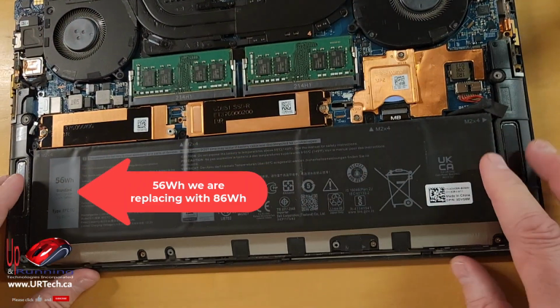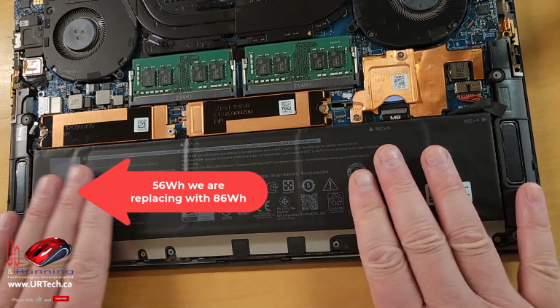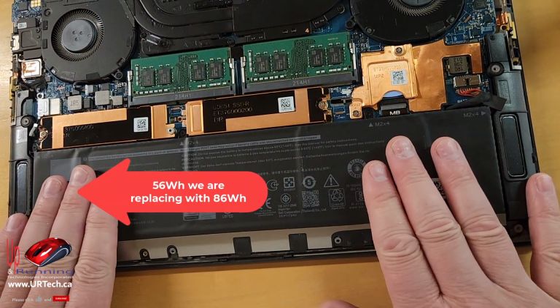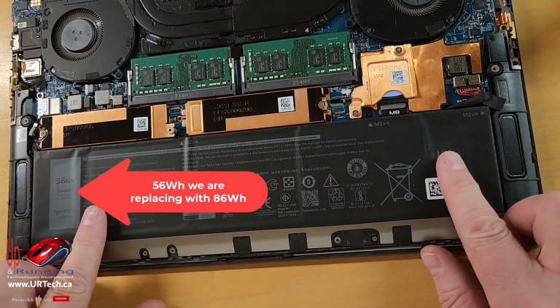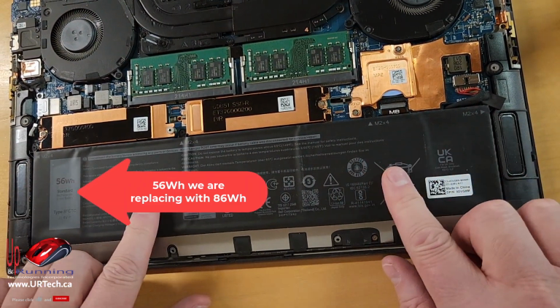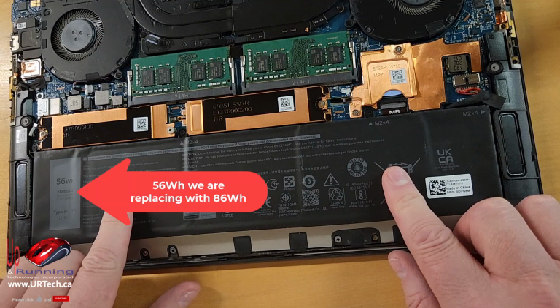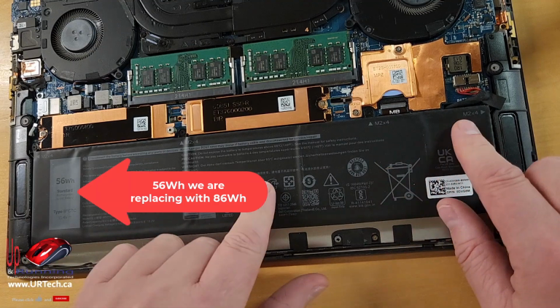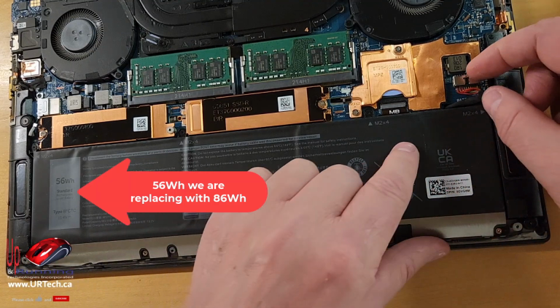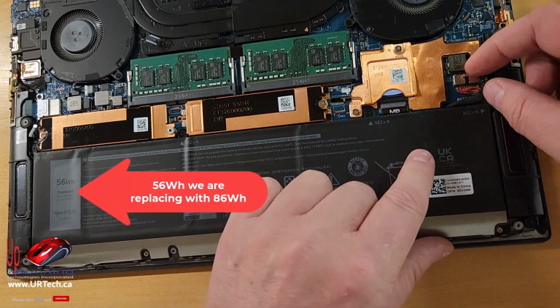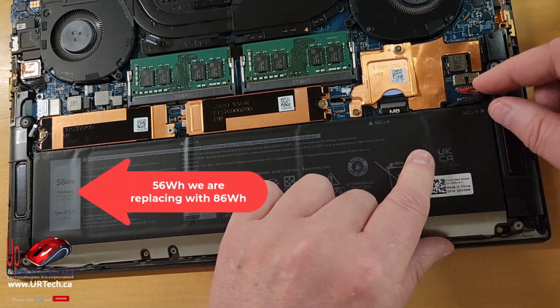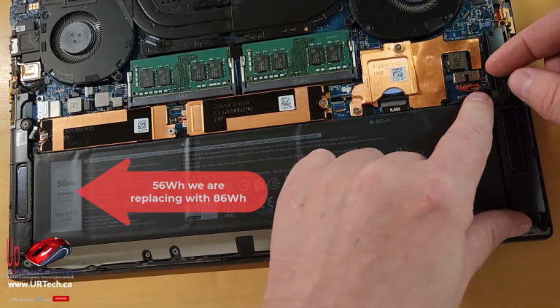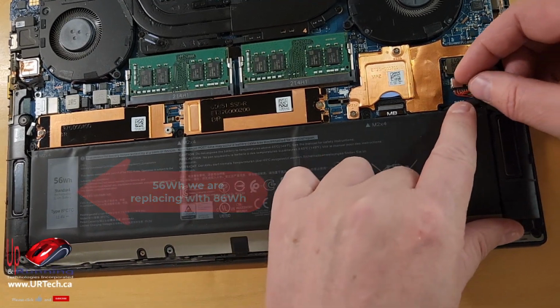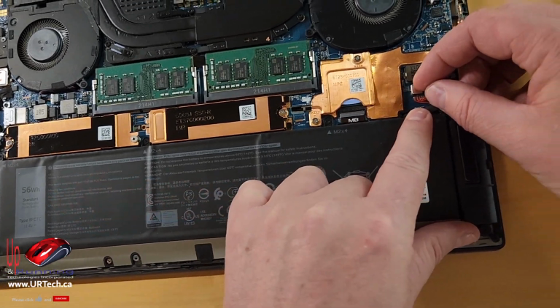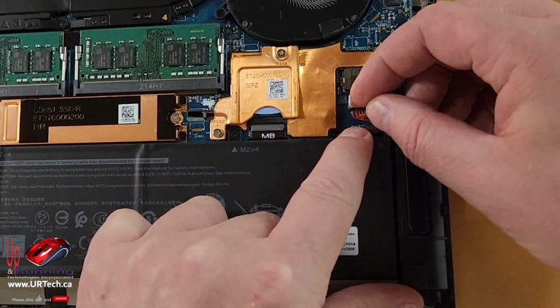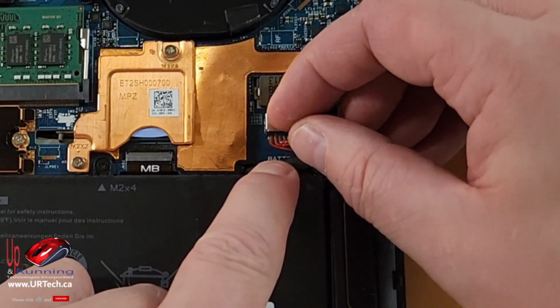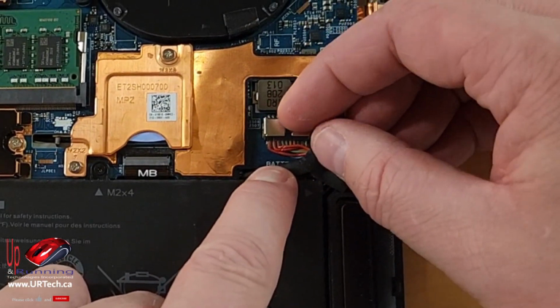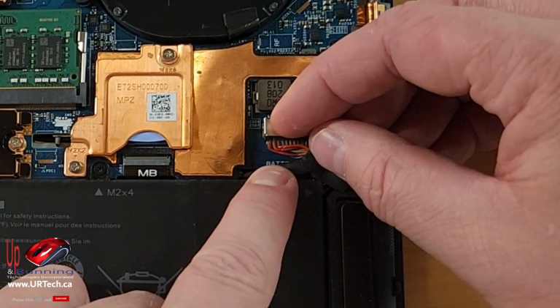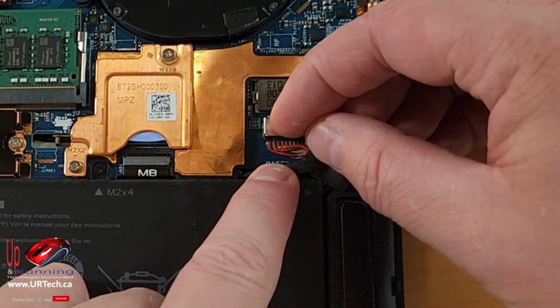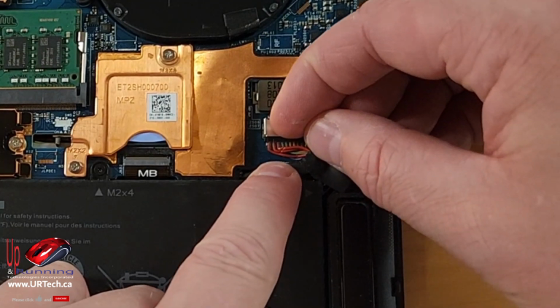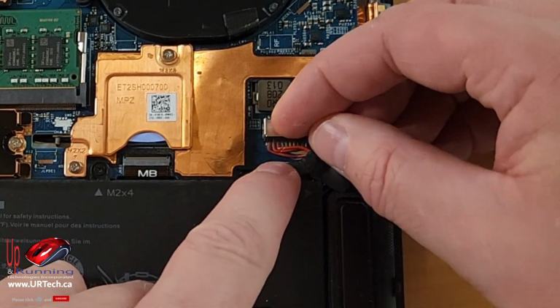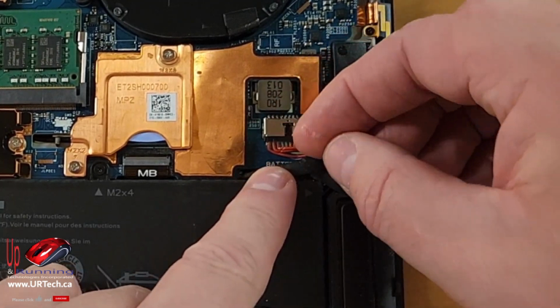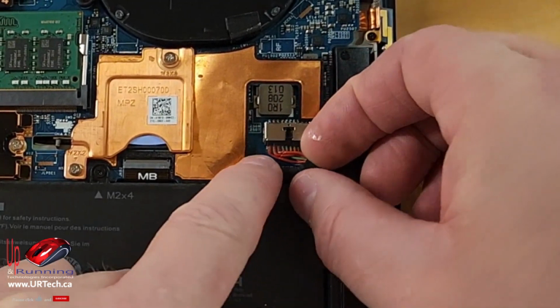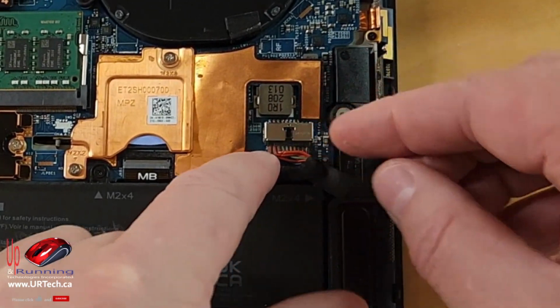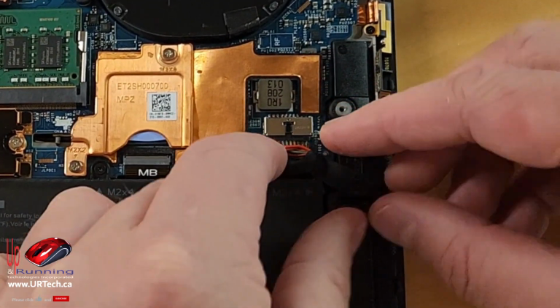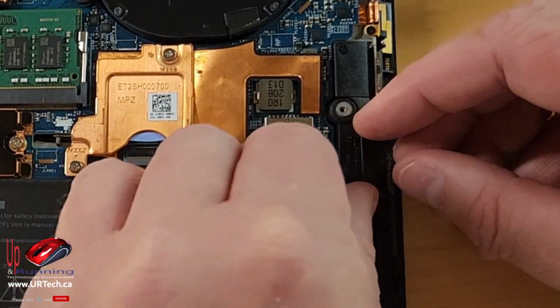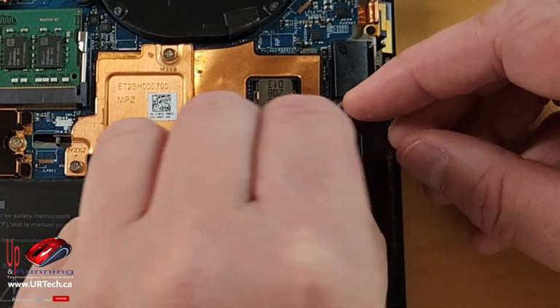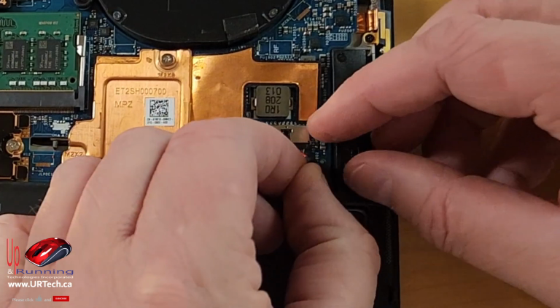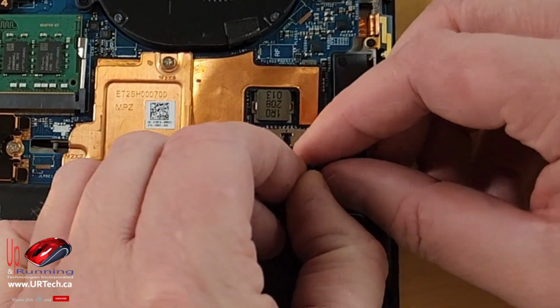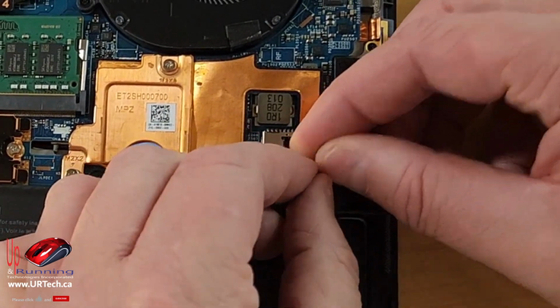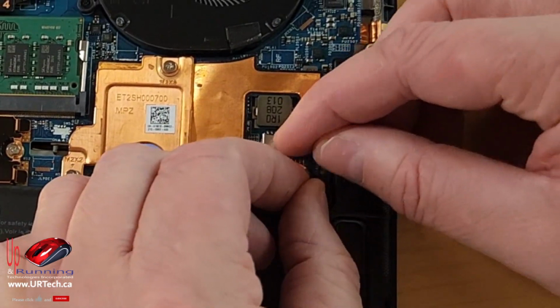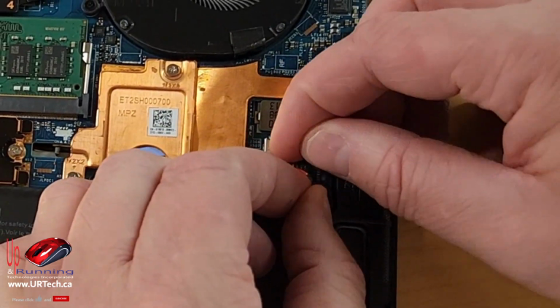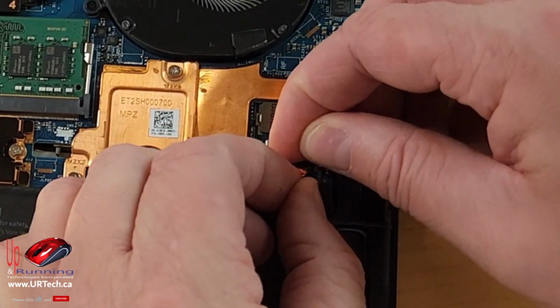What we care about is the battery. The first thing you want to do when working with a battery is disconnect it. You can see the connectors here — just take that and slide it back. Don't pull on the wires if you can avoid it. There's a little pull tab here, but you also want to push on that connector if you can.